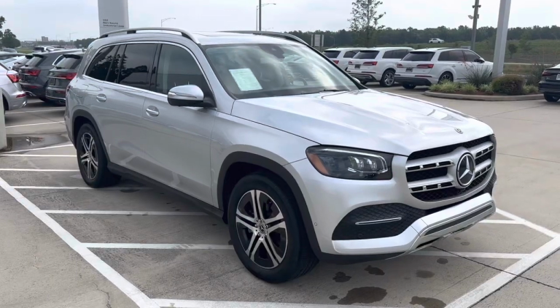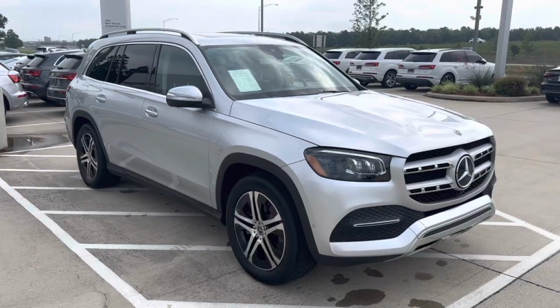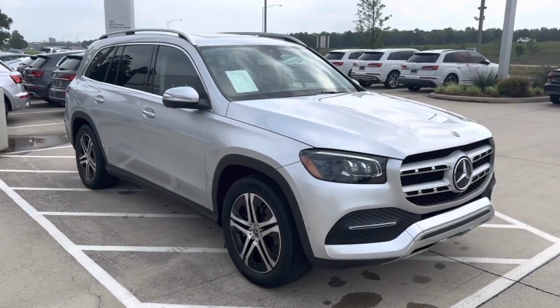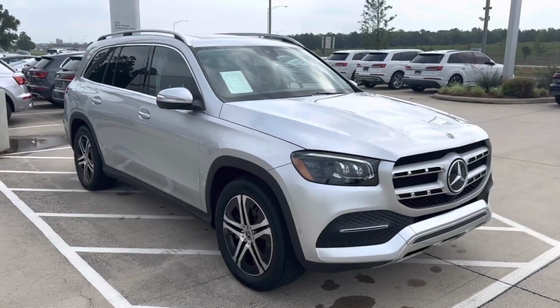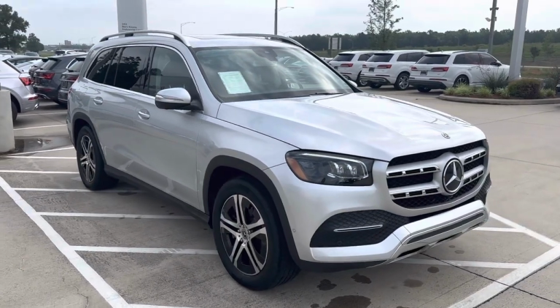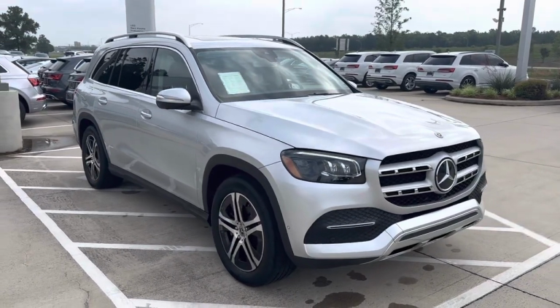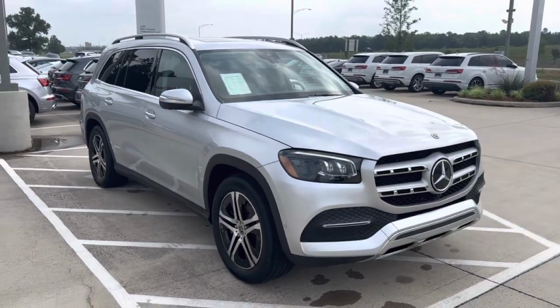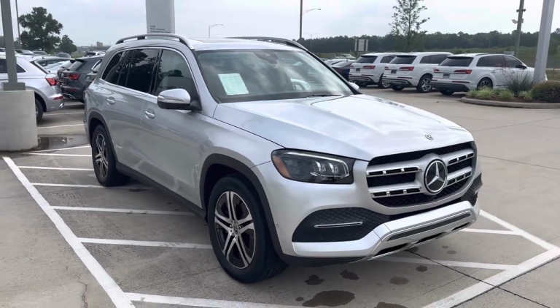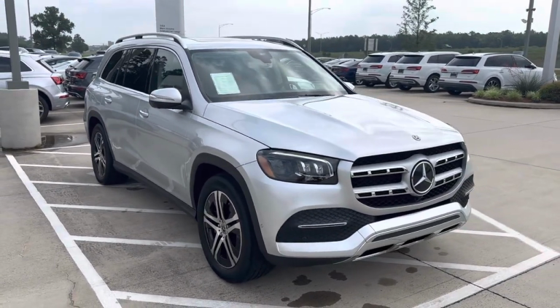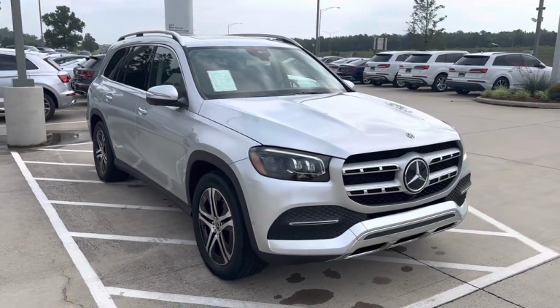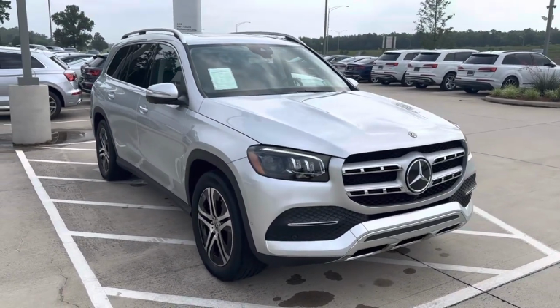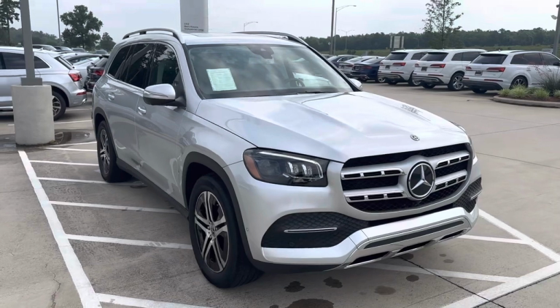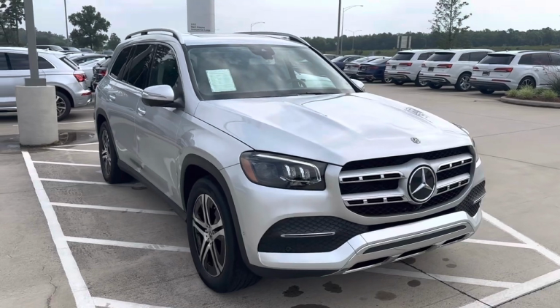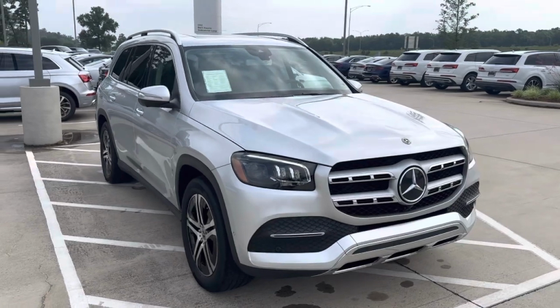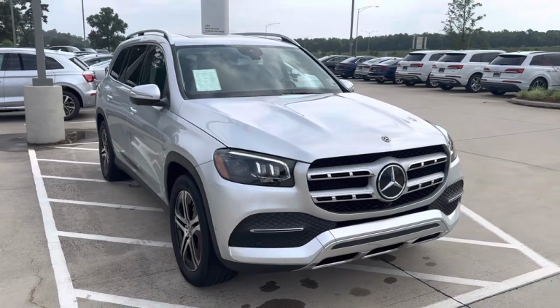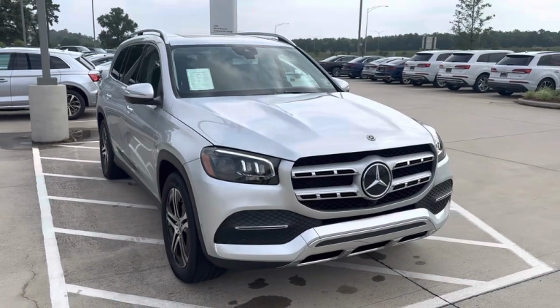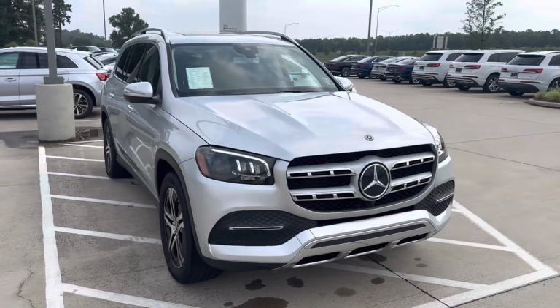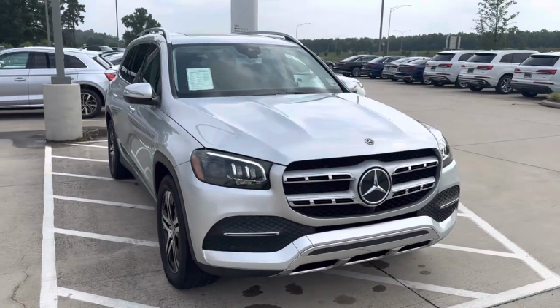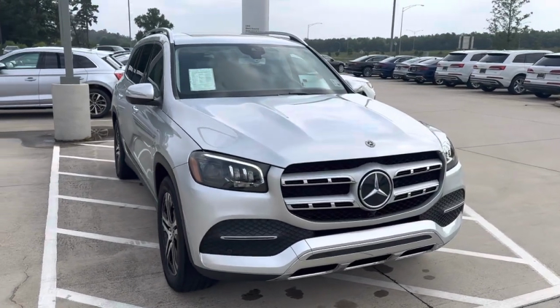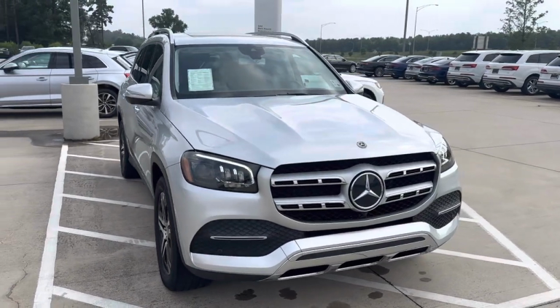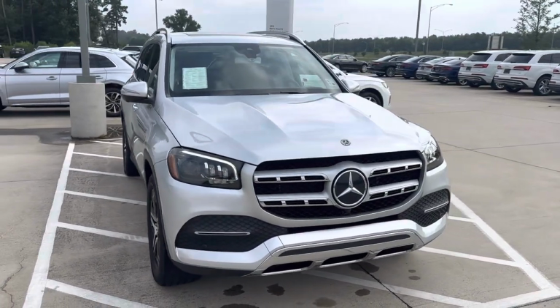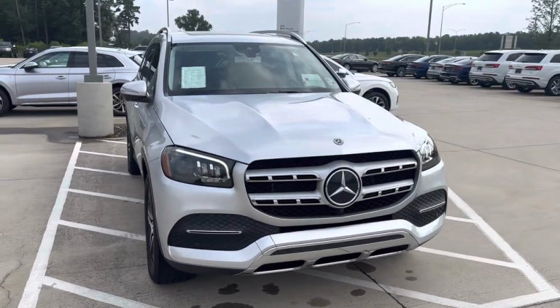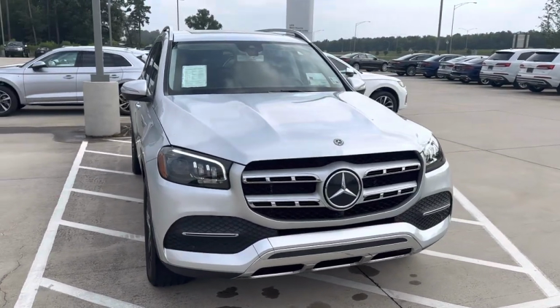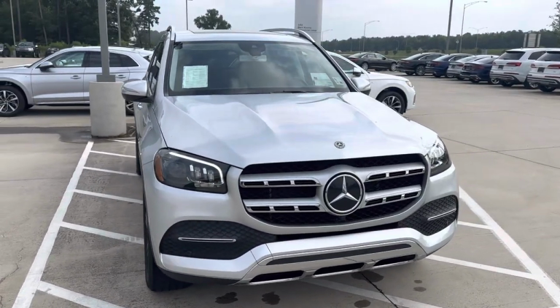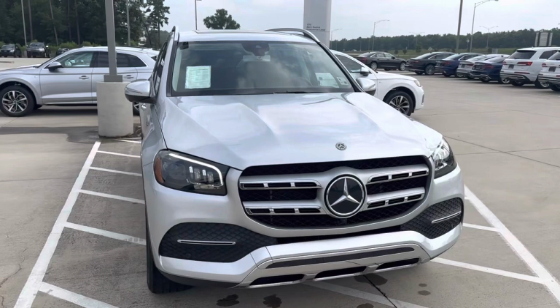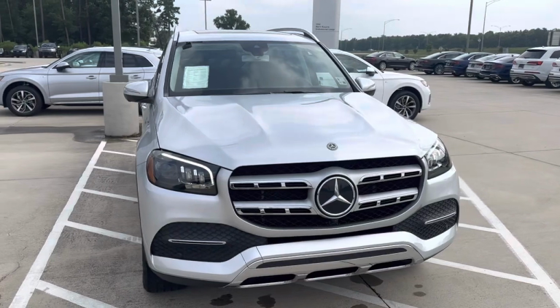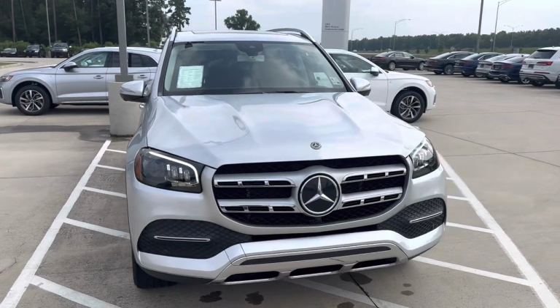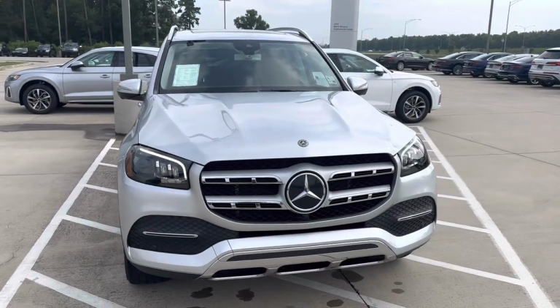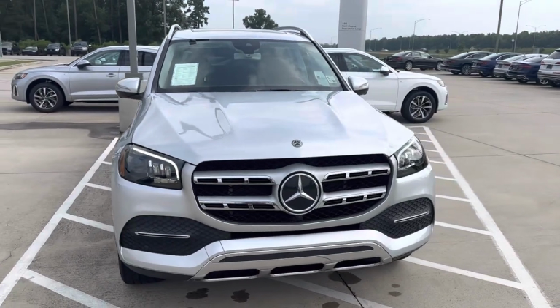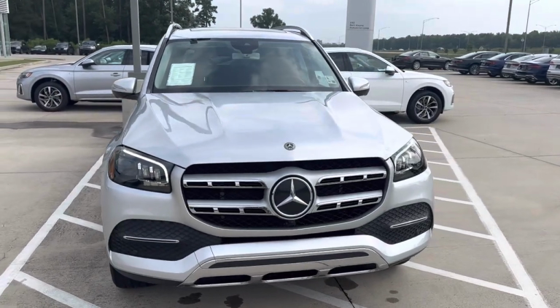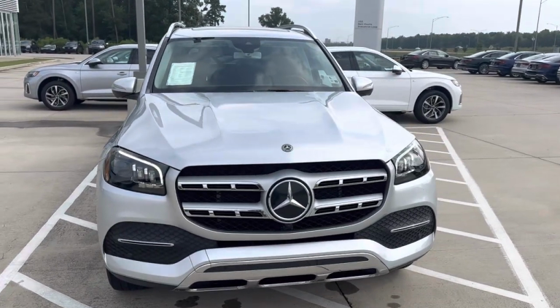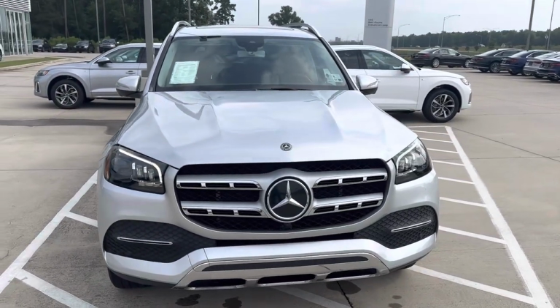Hey, this is Myles from Audi Shreveport. Here we have a 2020 Mercedes-Benz GLS 450, silver metallic with black leather interior. I'll do a quick video walk around and go over some of the features of this vehicle.